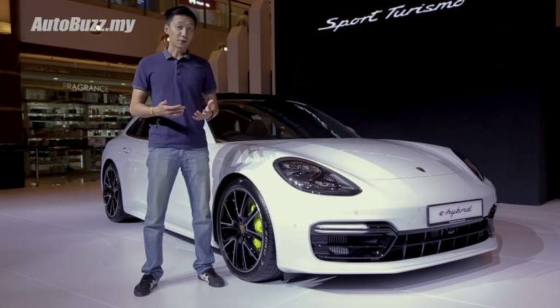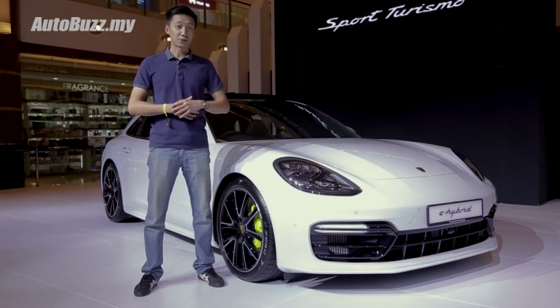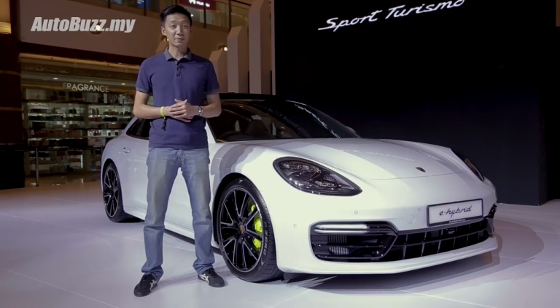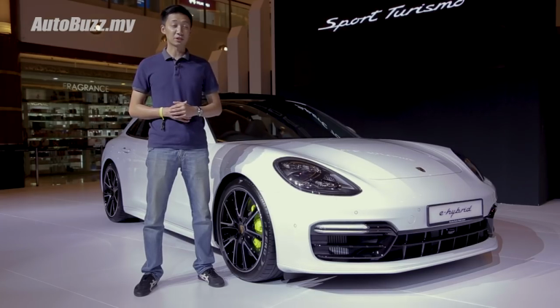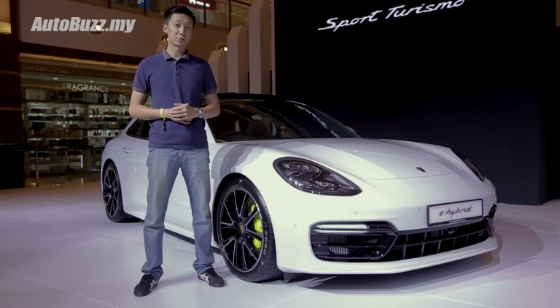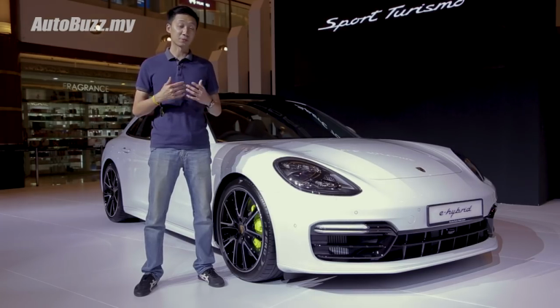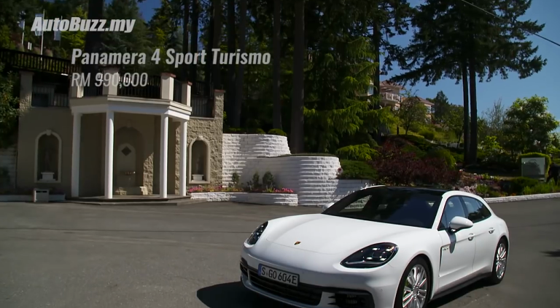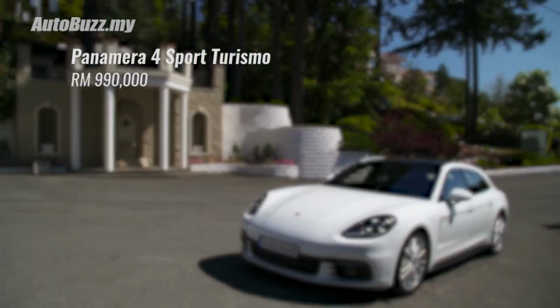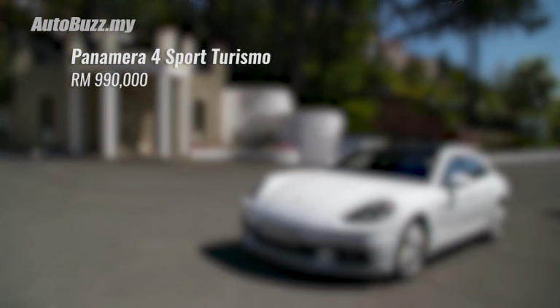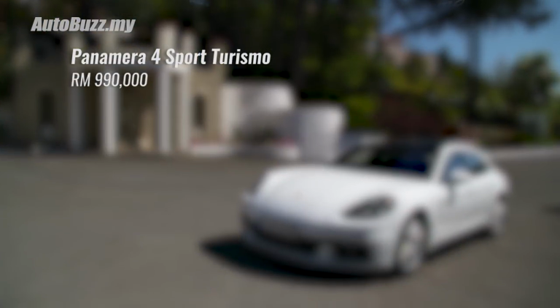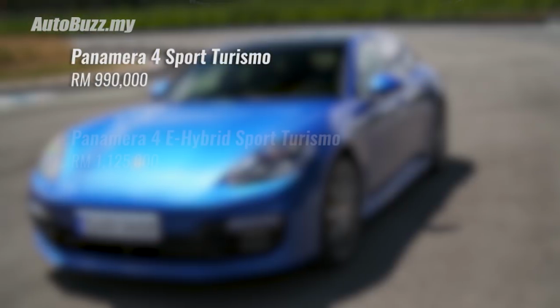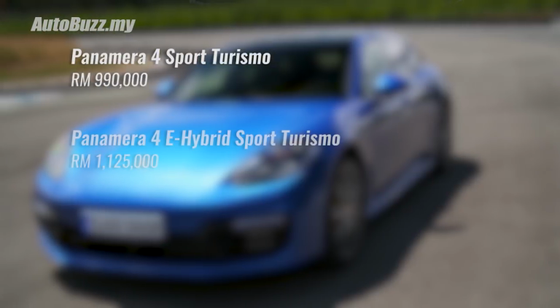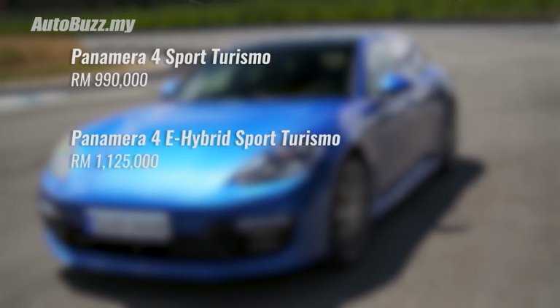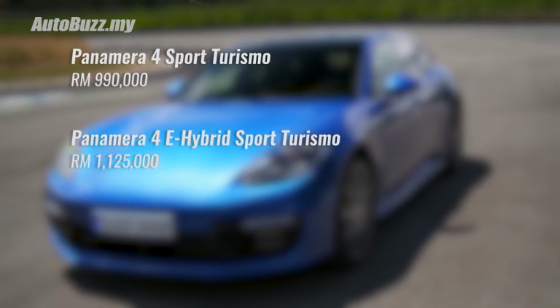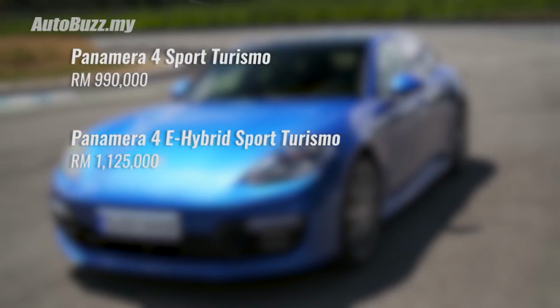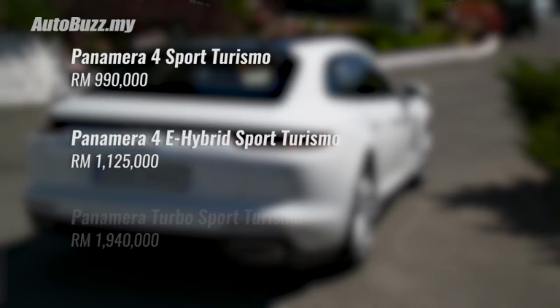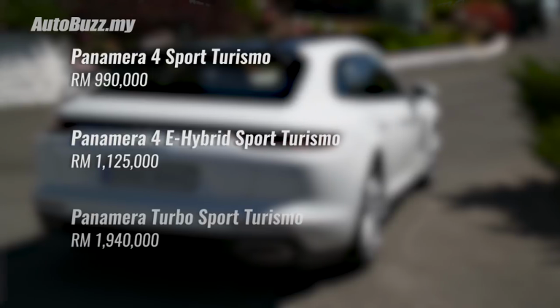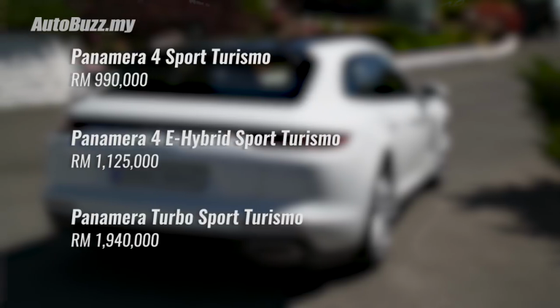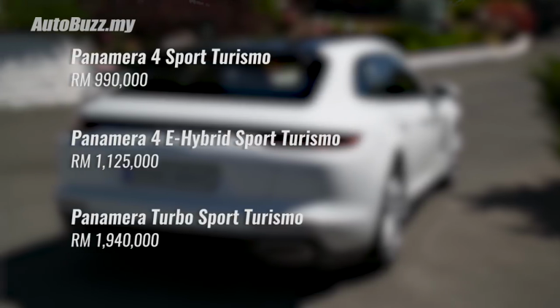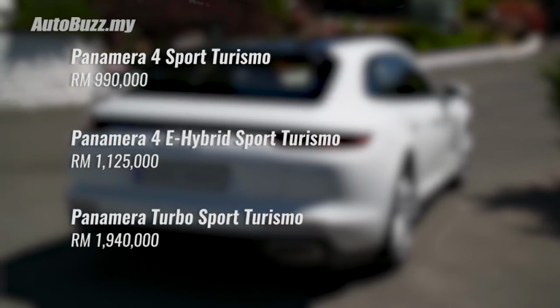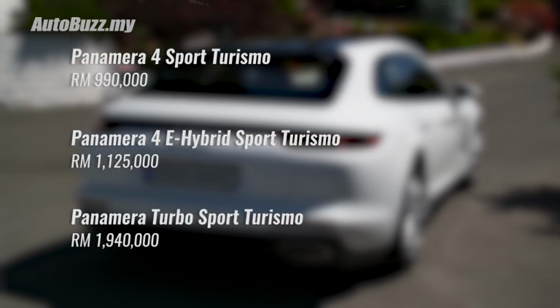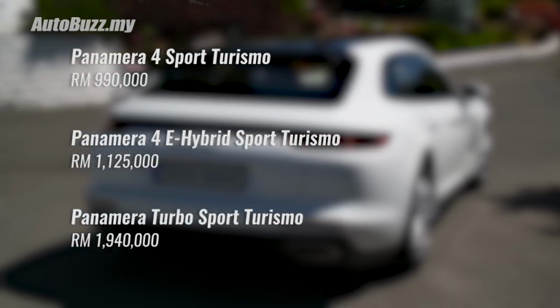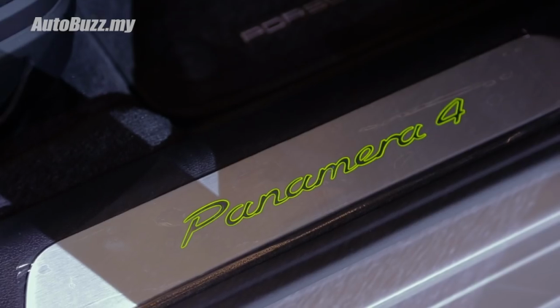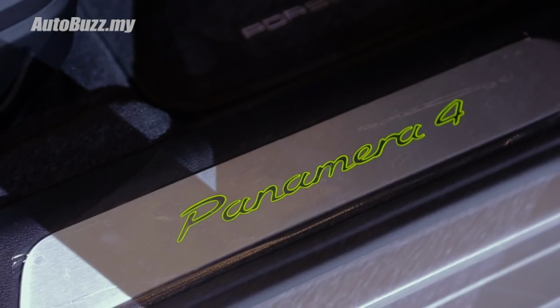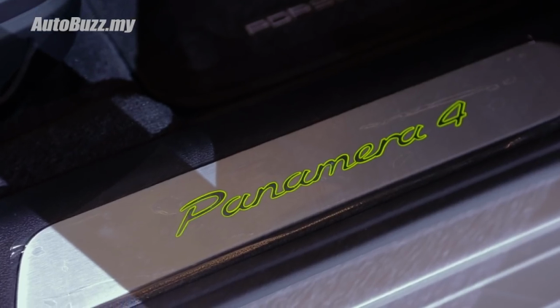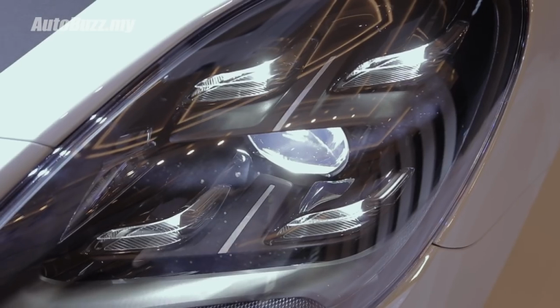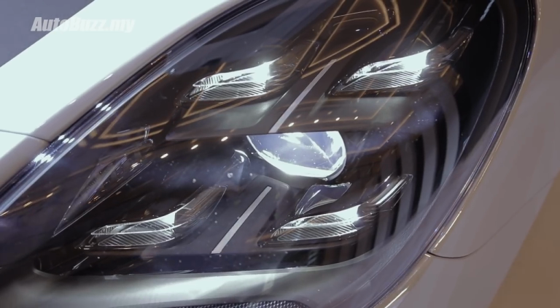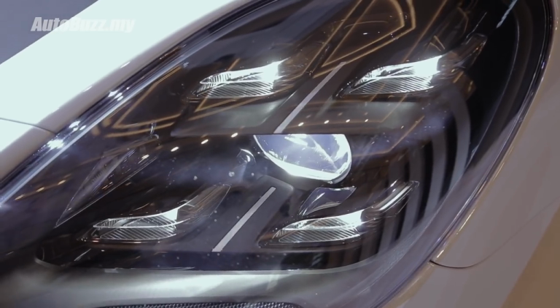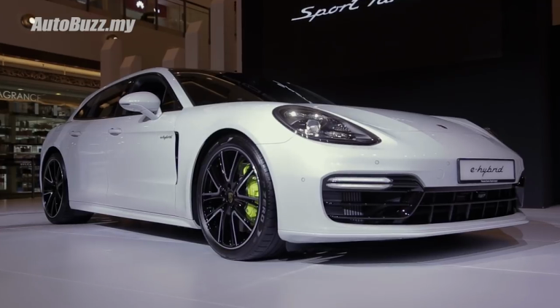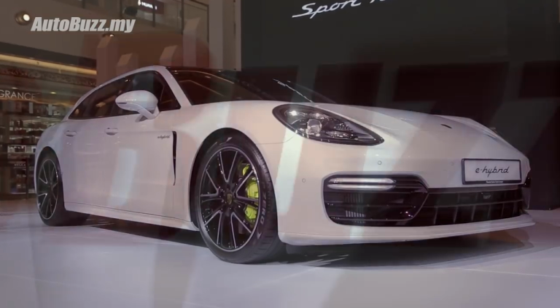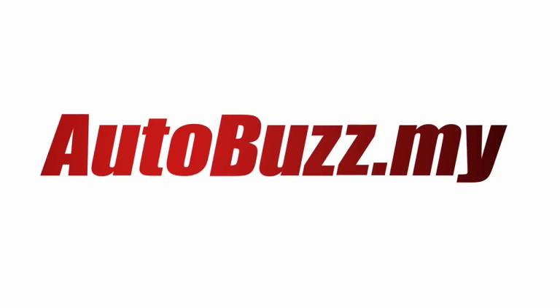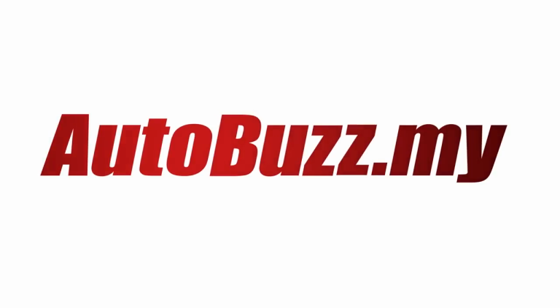Prices for the Panamera Sport Turismo start from RM990,000, RM1.1 million for the e-hybrid, and RM1.9 million for the Turbo Sport Turismo. For more information on the new Panamera Sport Turismo, do log on to autobus.my.